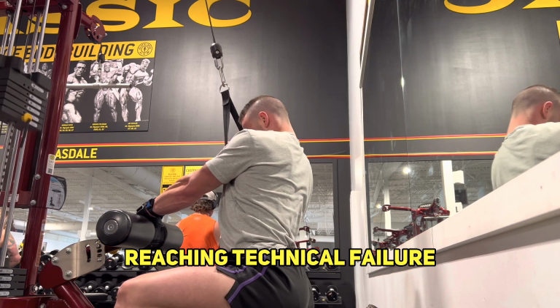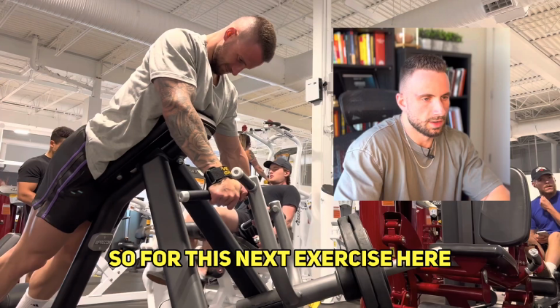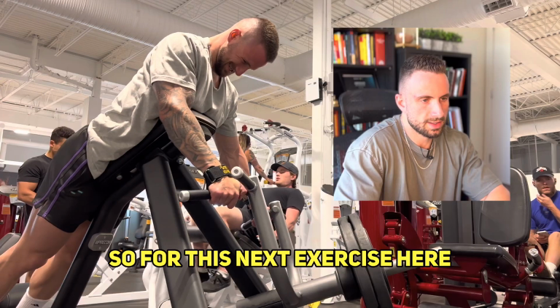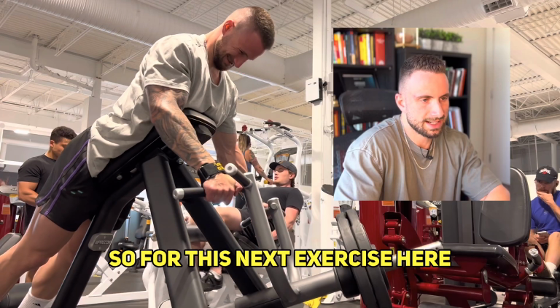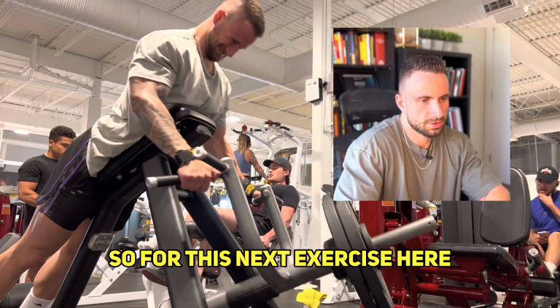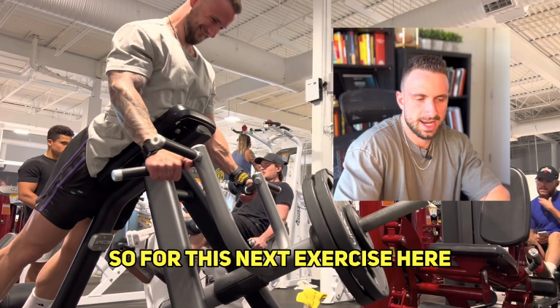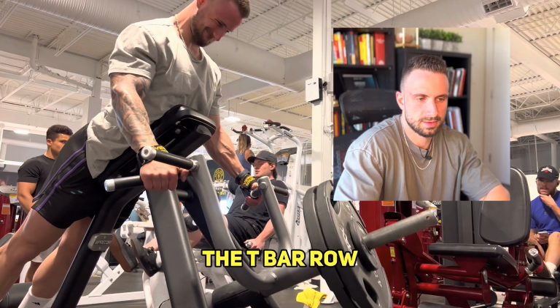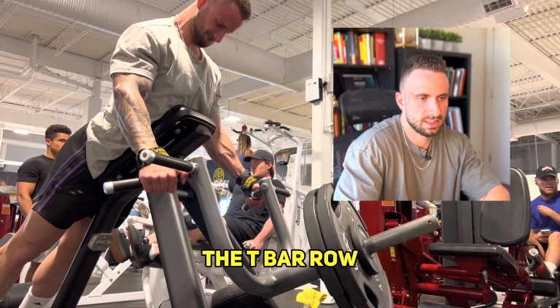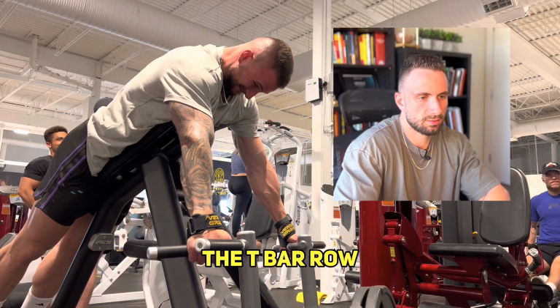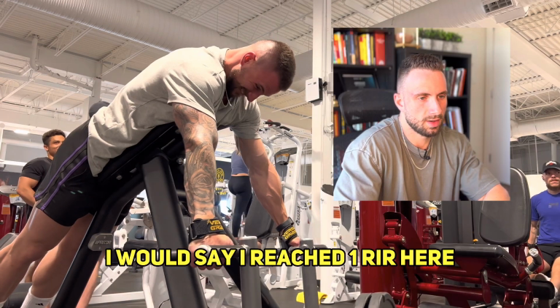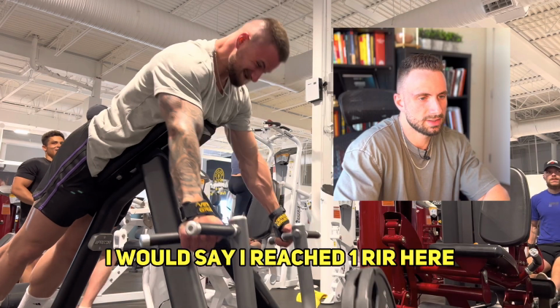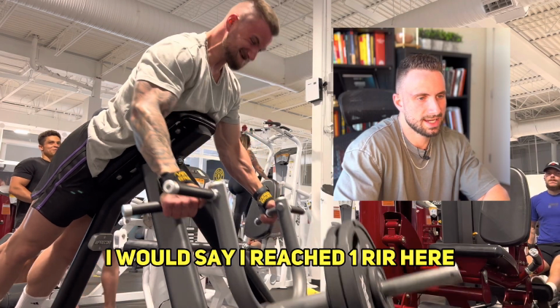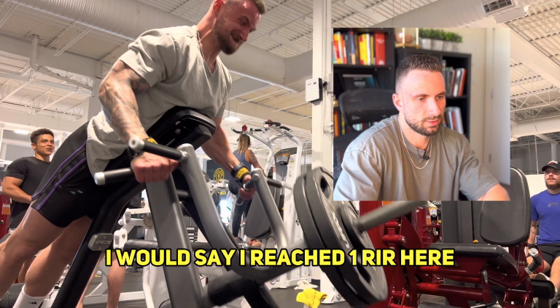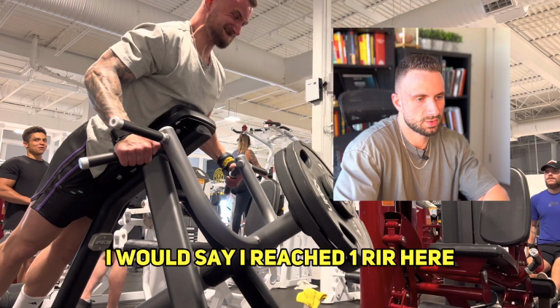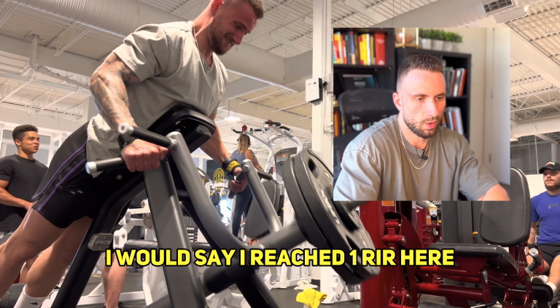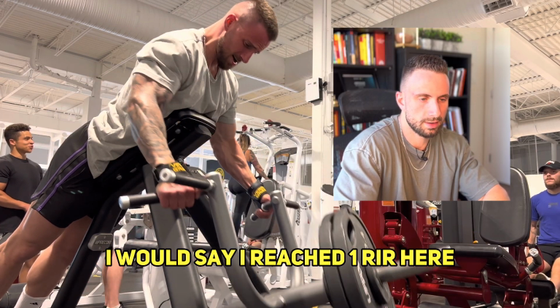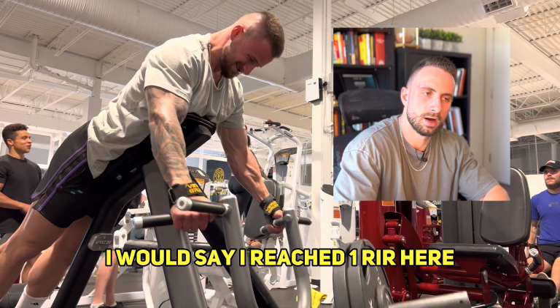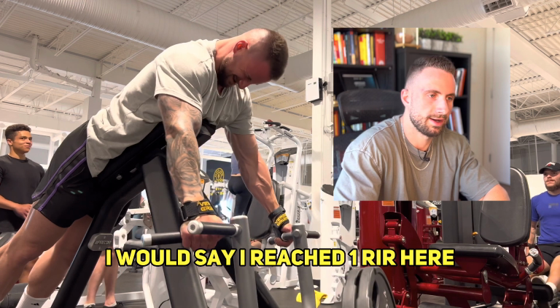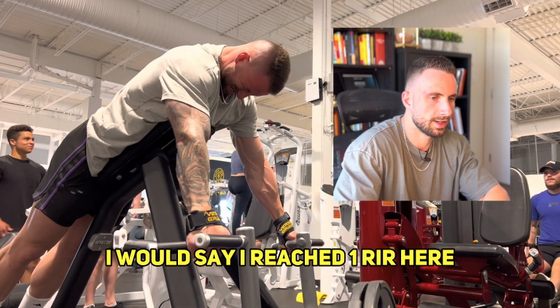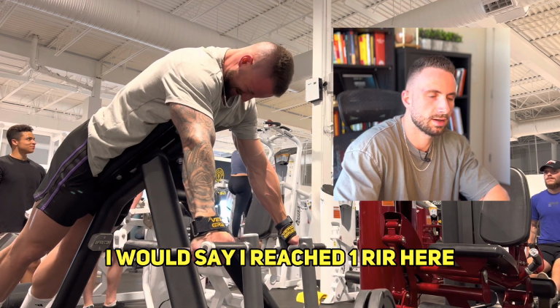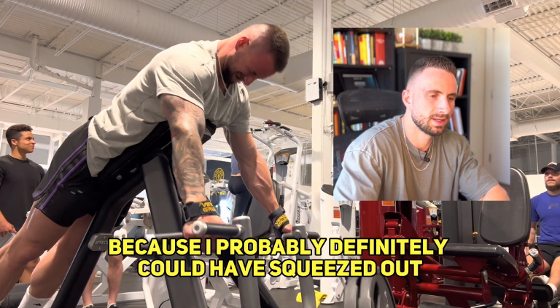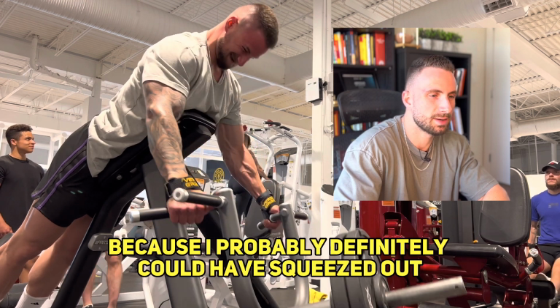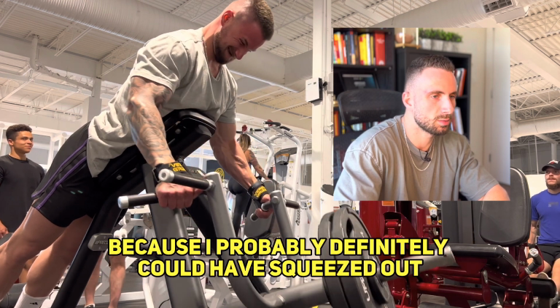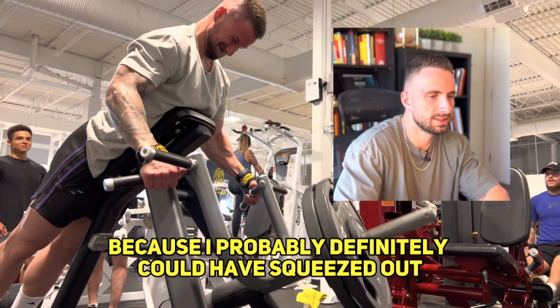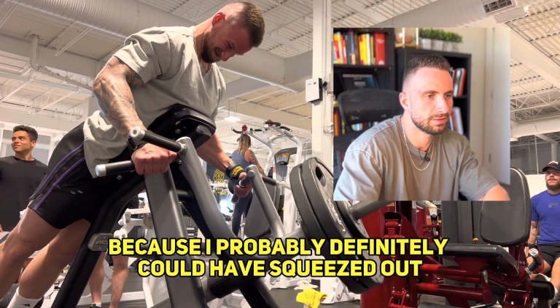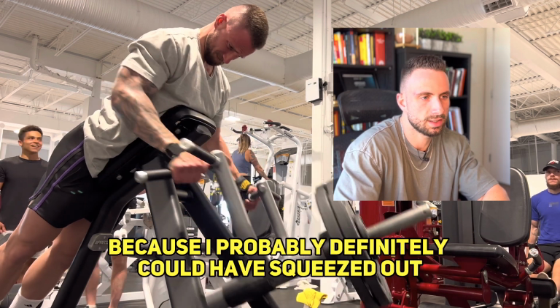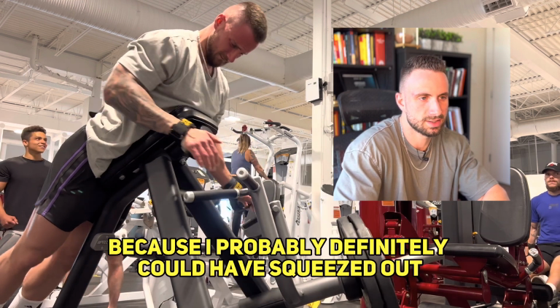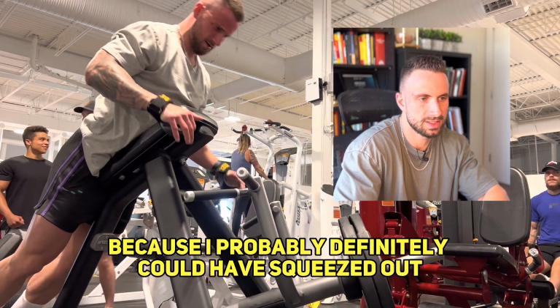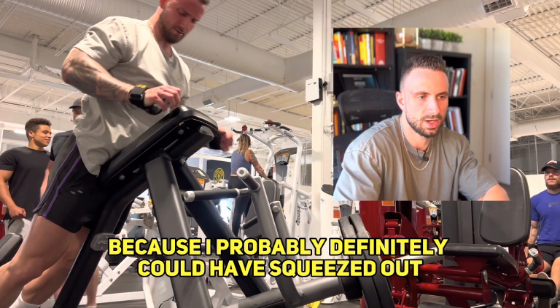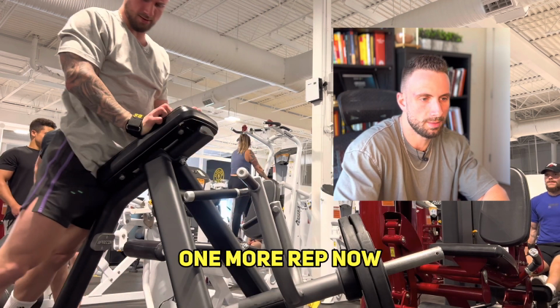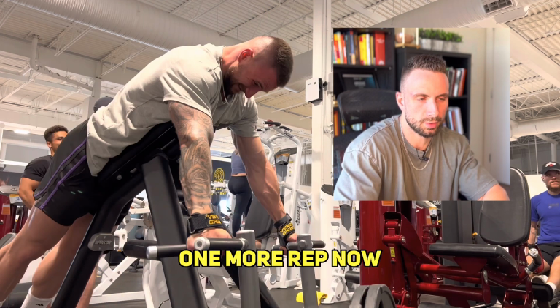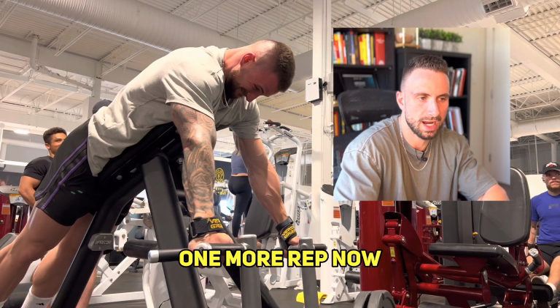For this next exercise, the t-bar row, I would say I reached one RIR here because I probably could have squeezed out one more rep.